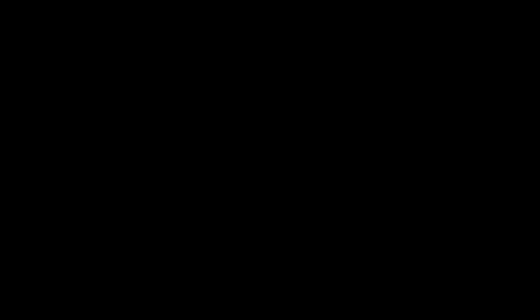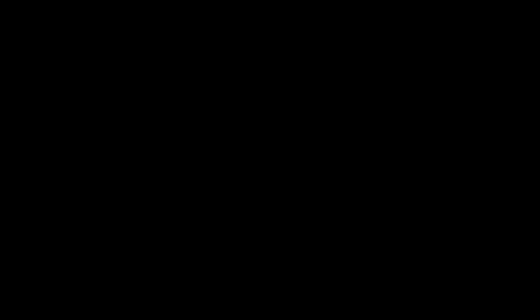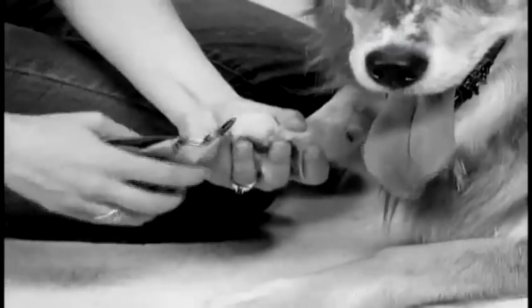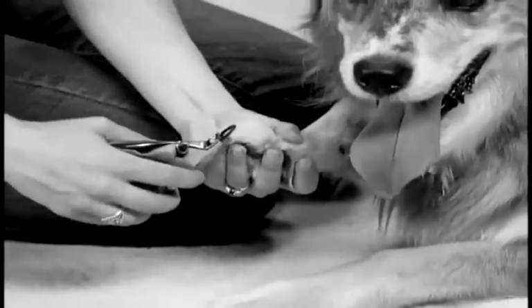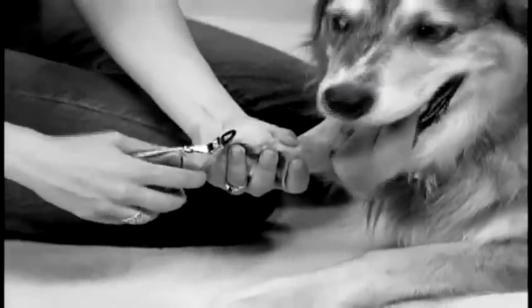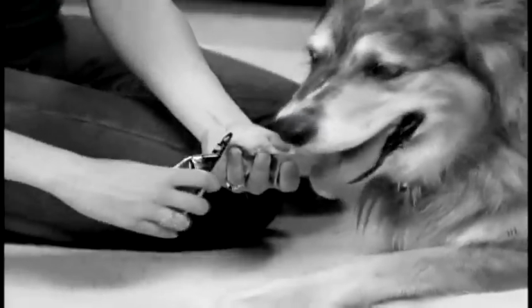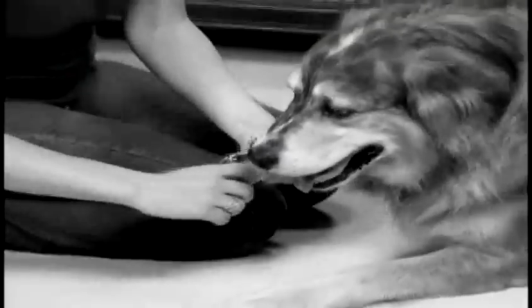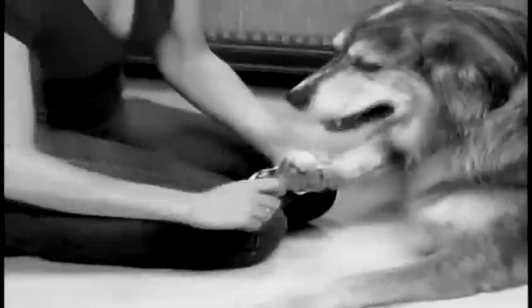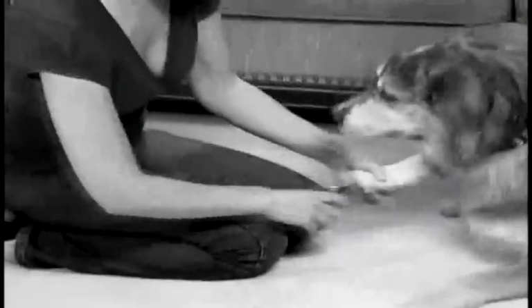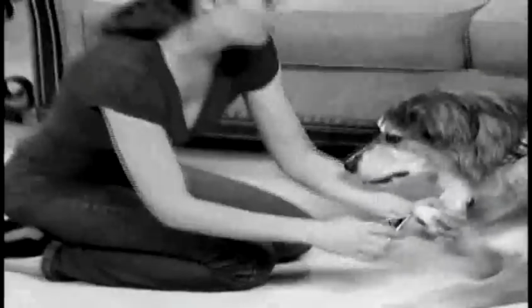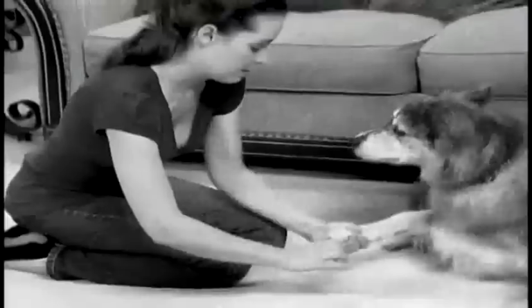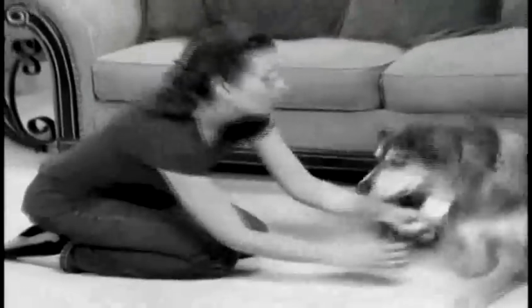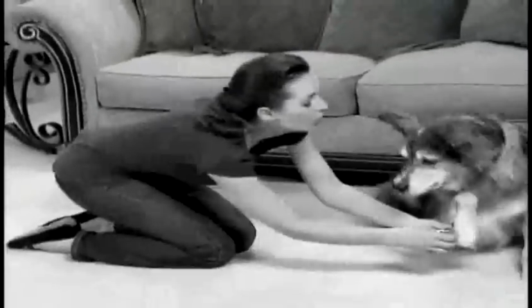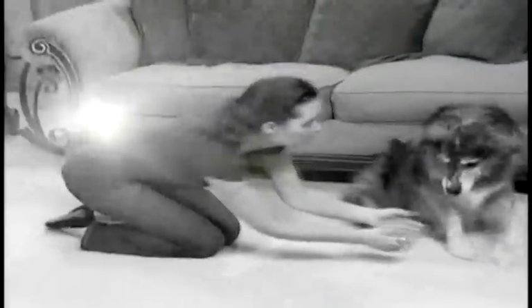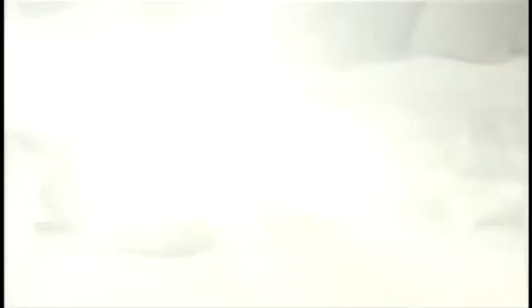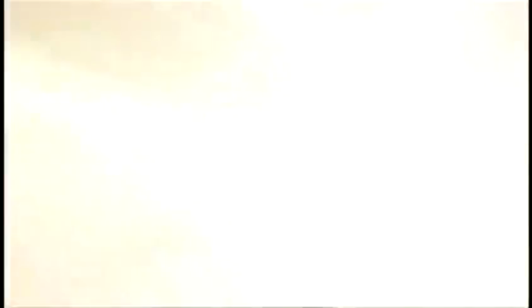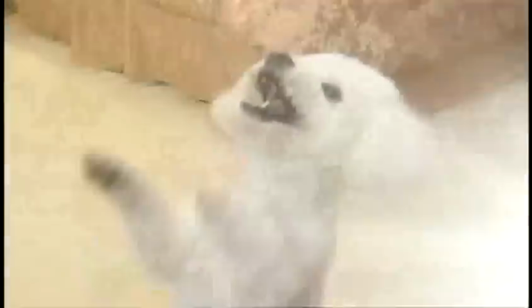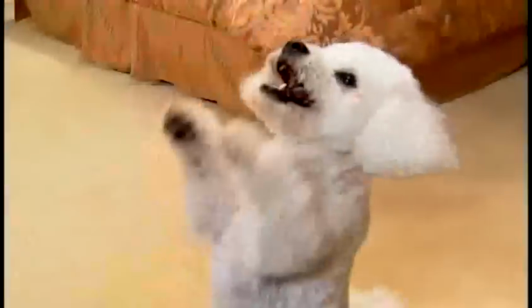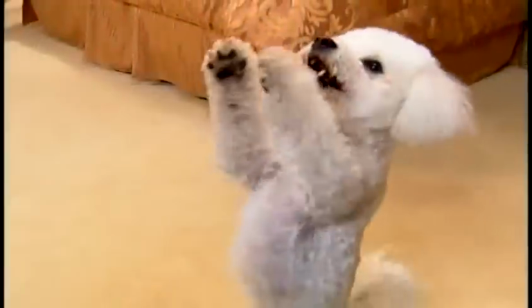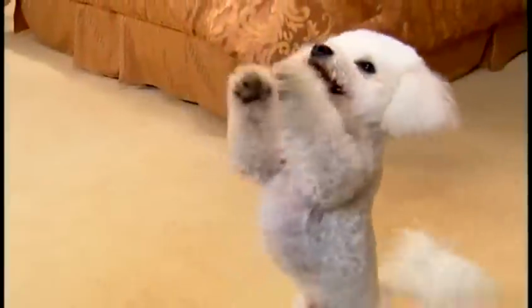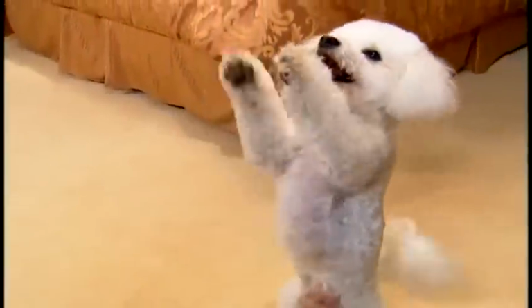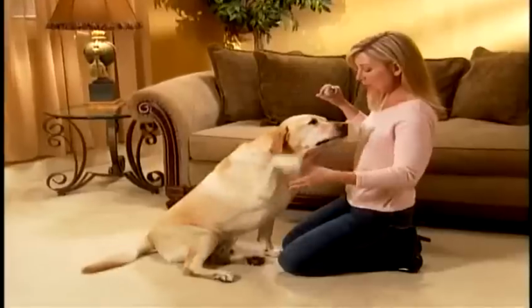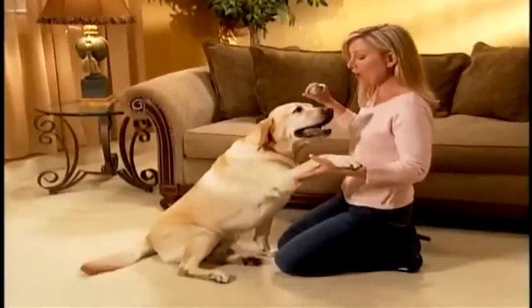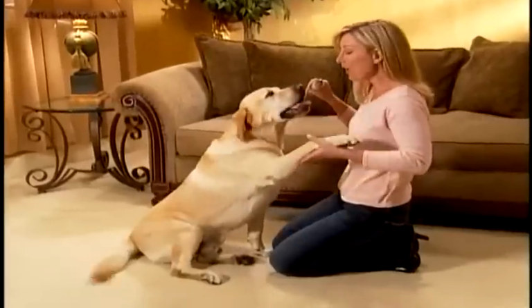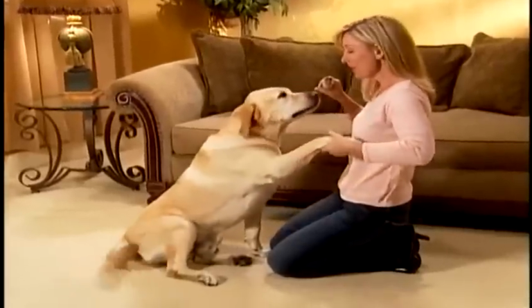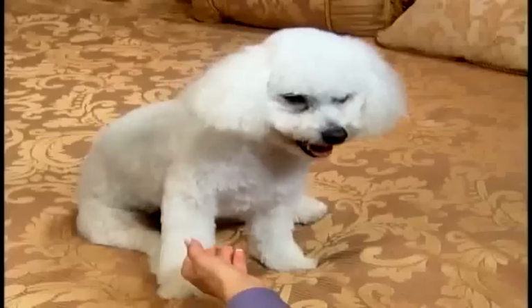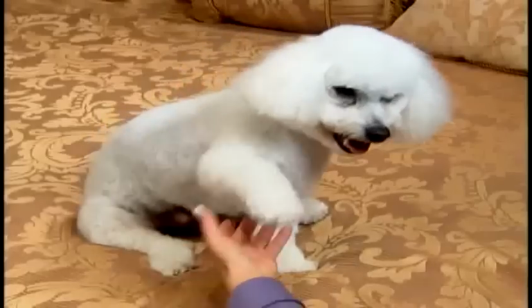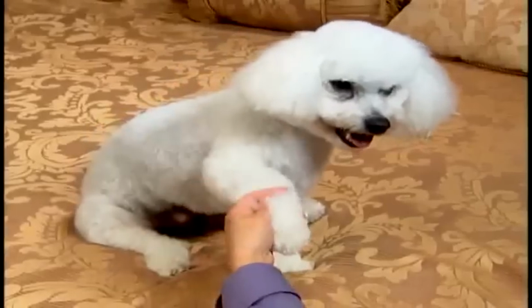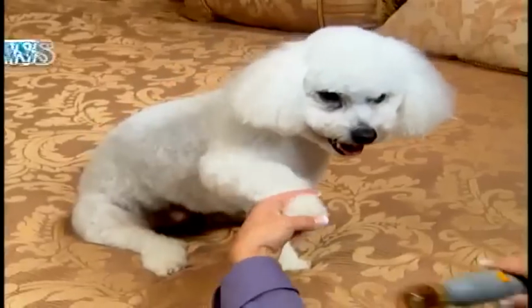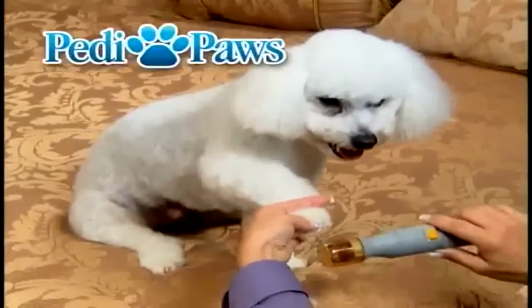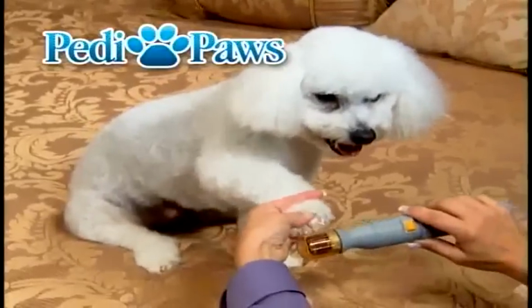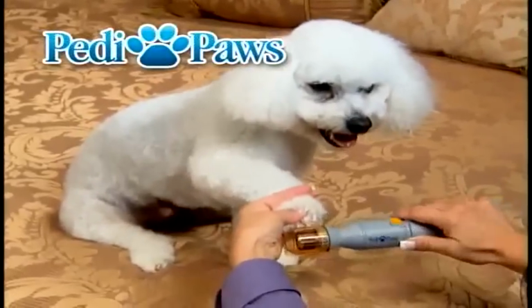As a pet owner, you know that trying to trim your pet's nails can be a problem. But now, pets all across America are putting up their paws because they want to get Petty Paws.